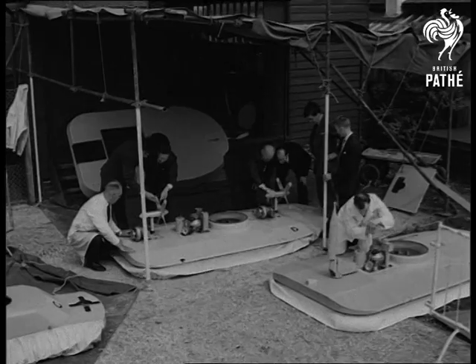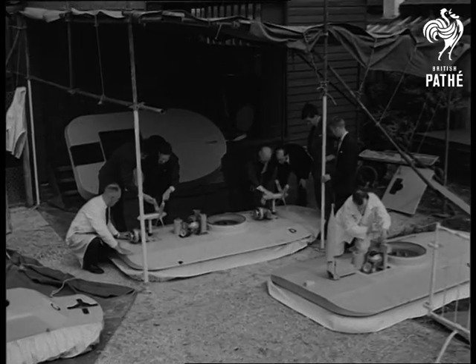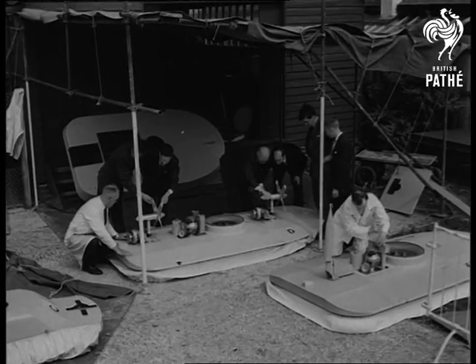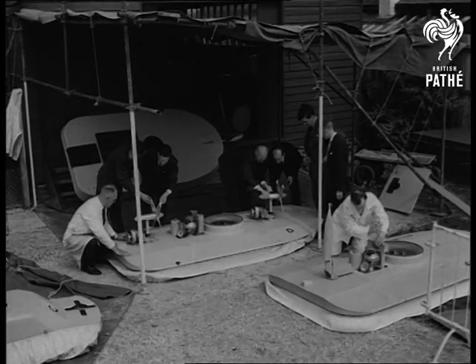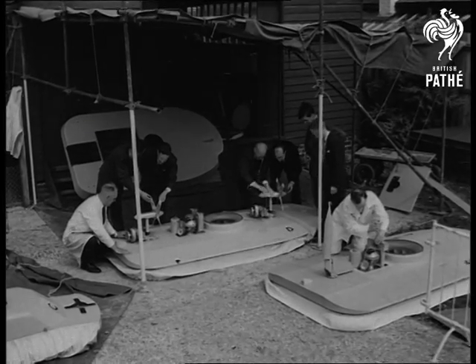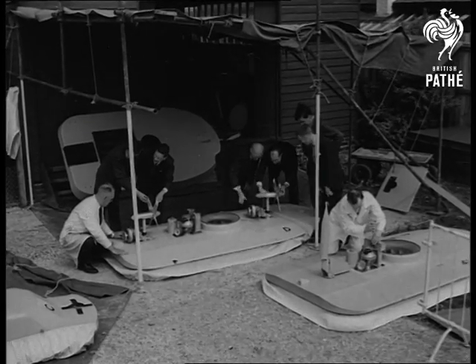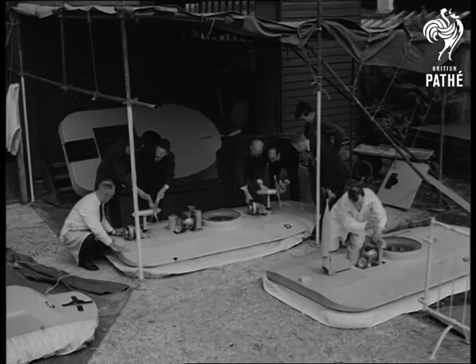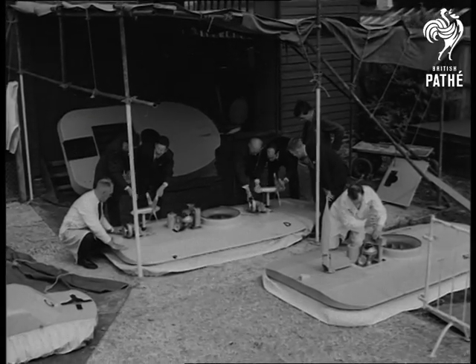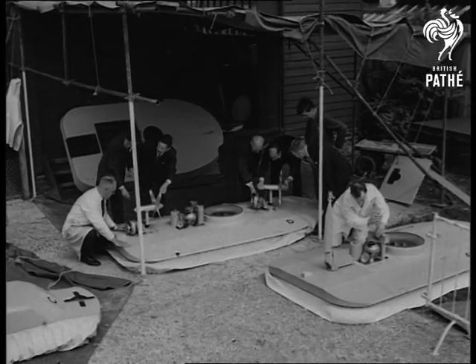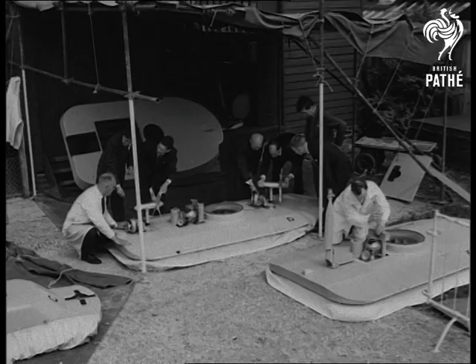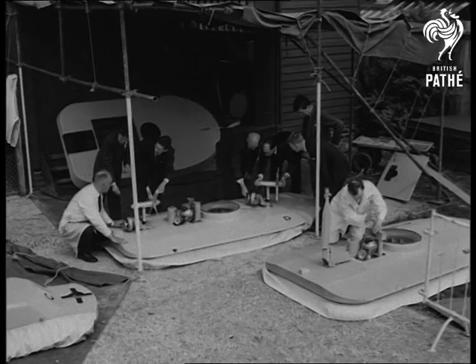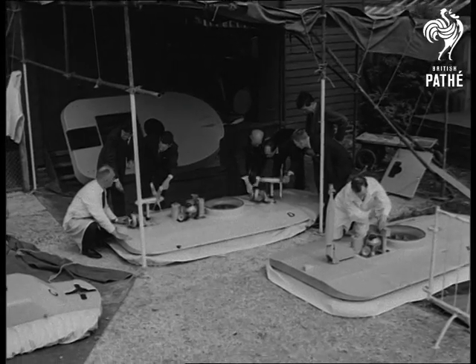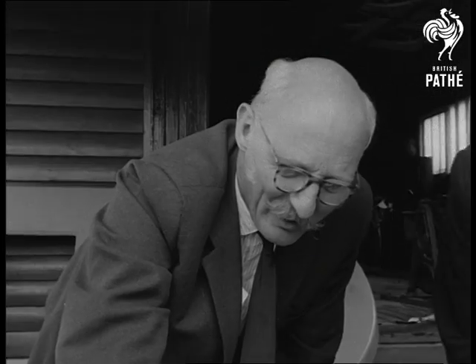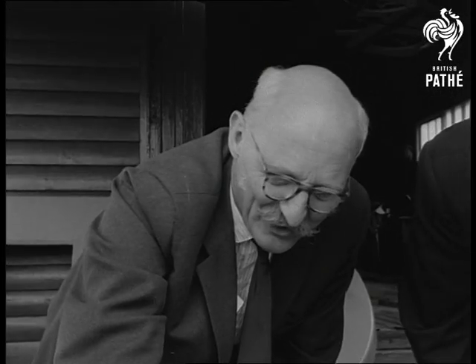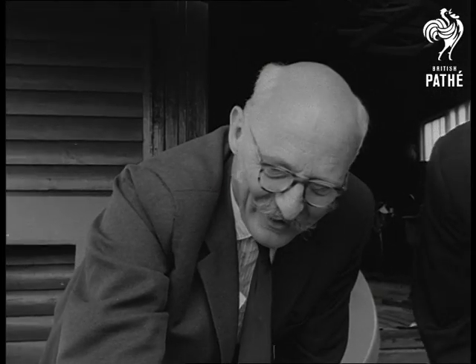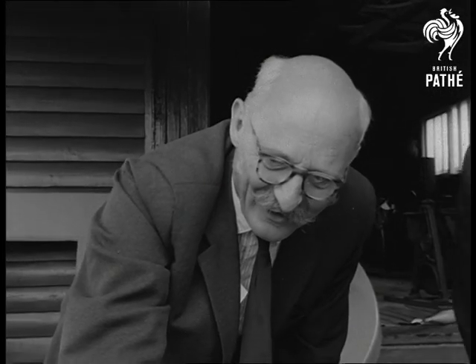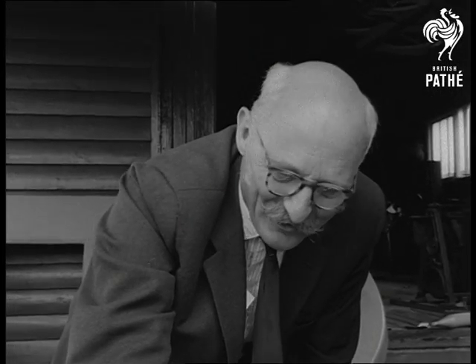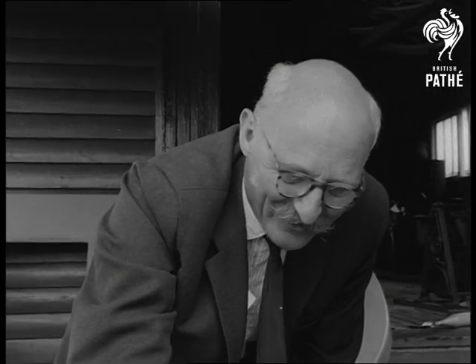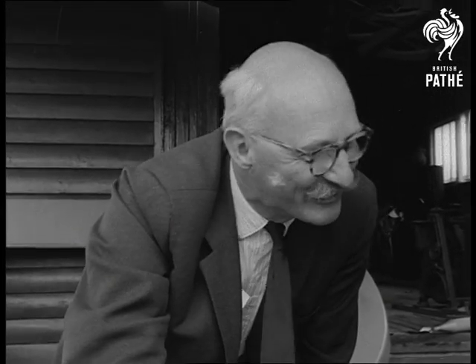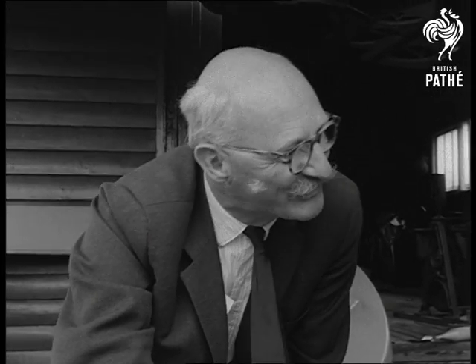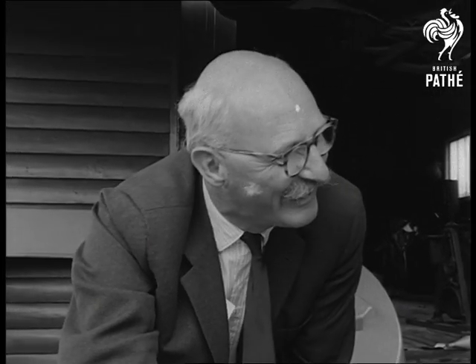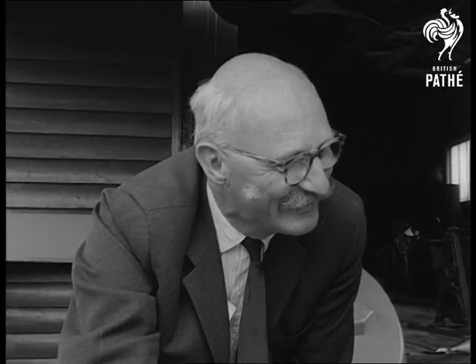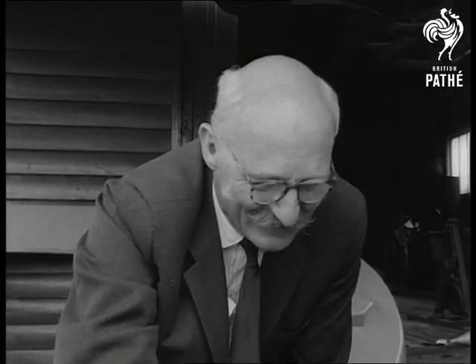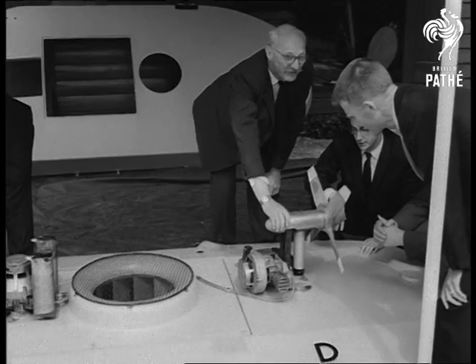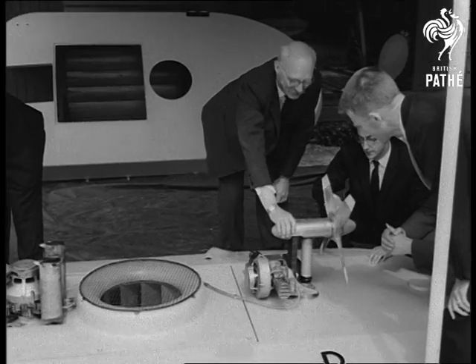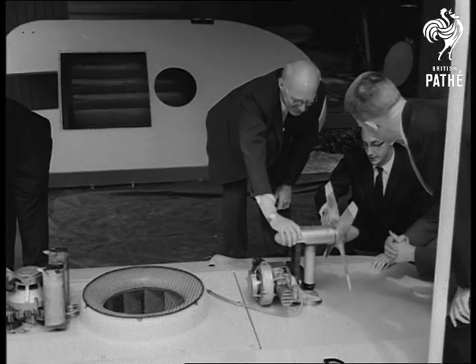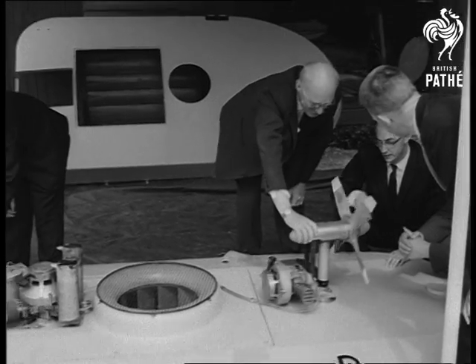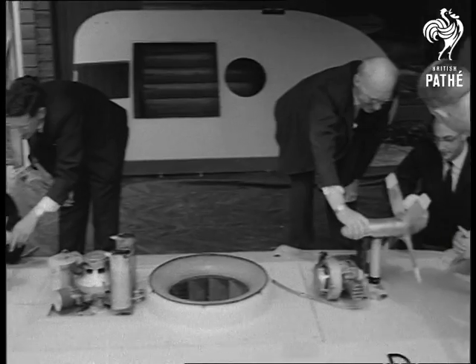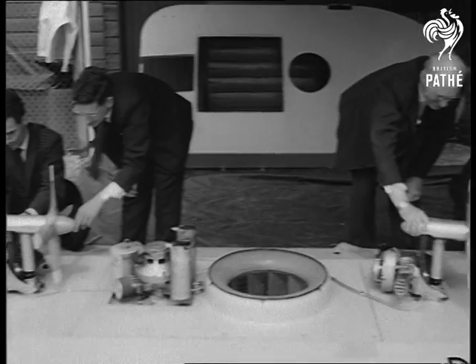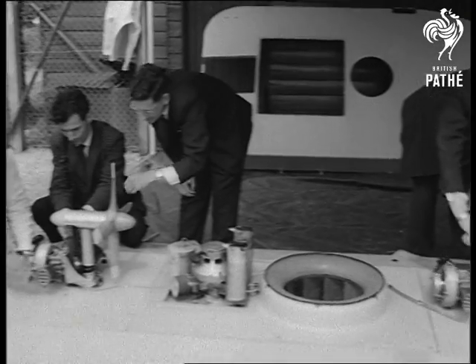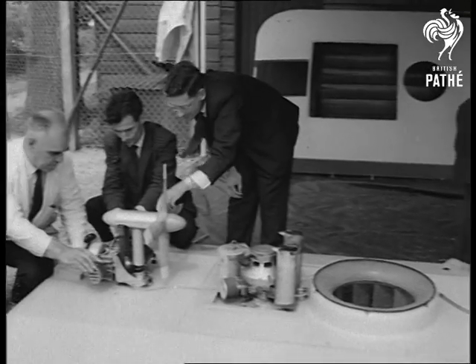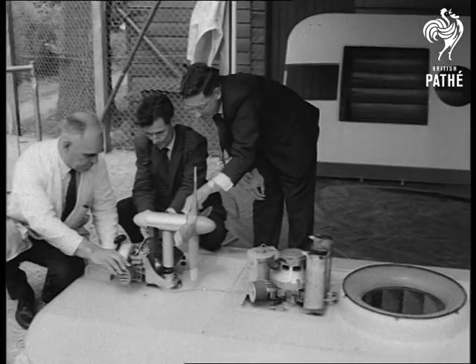Watching and advising on all the work here is the inventor of the hovercraft, Christopher Cockerell. The thousands who poo-pooed his idea a few years ago are eating their words today.